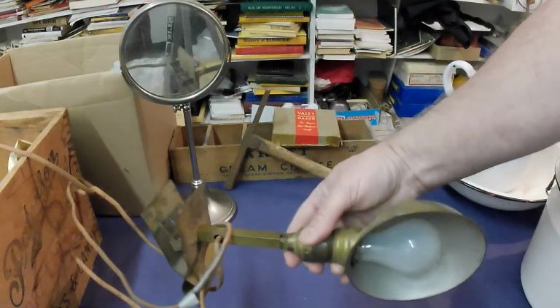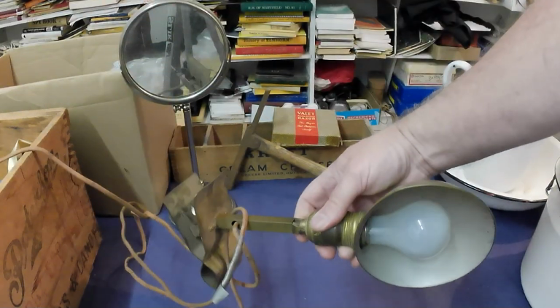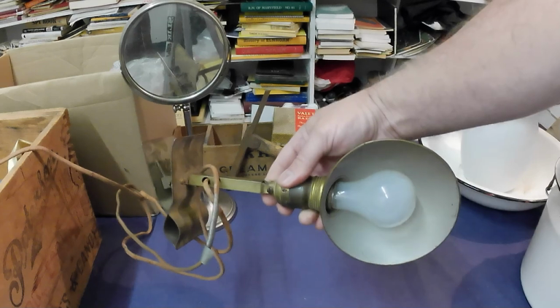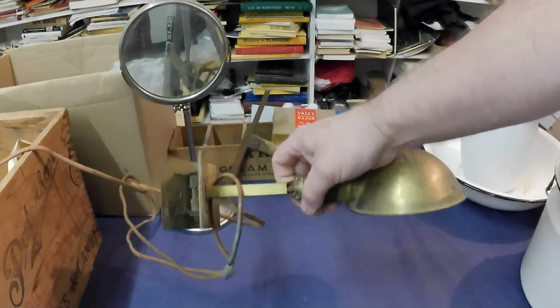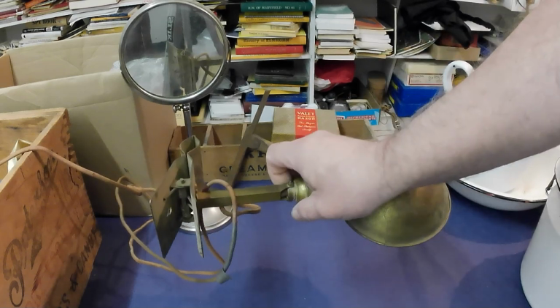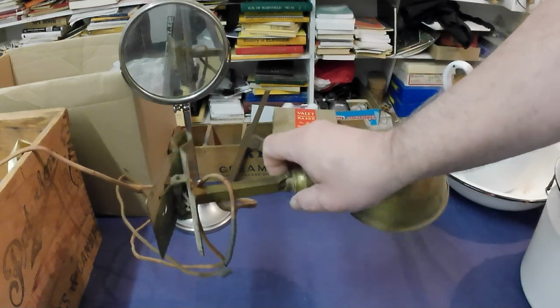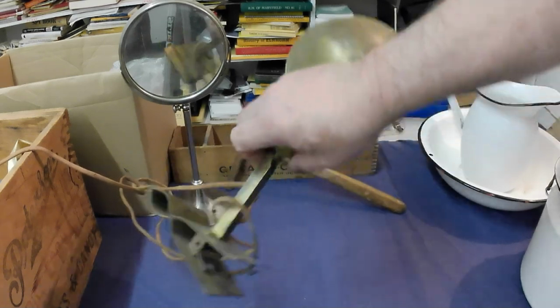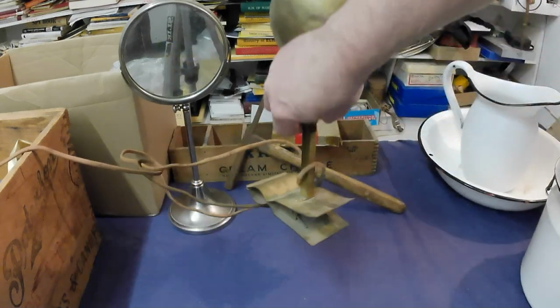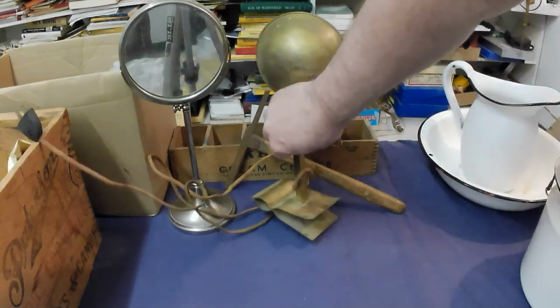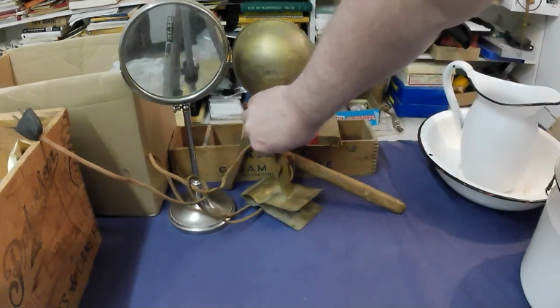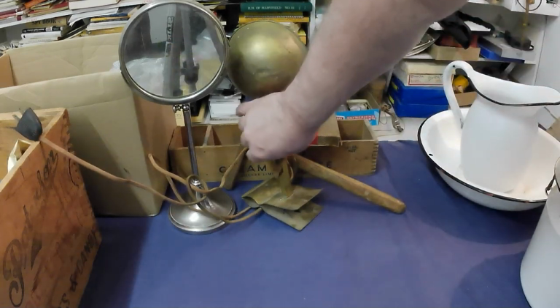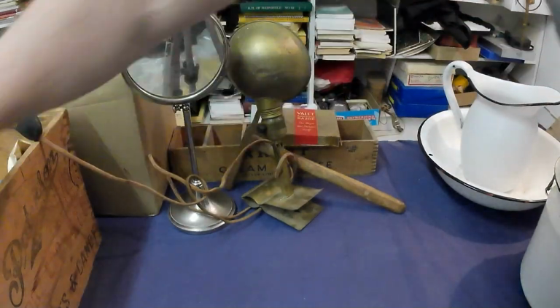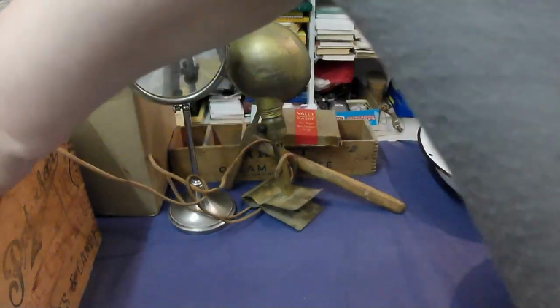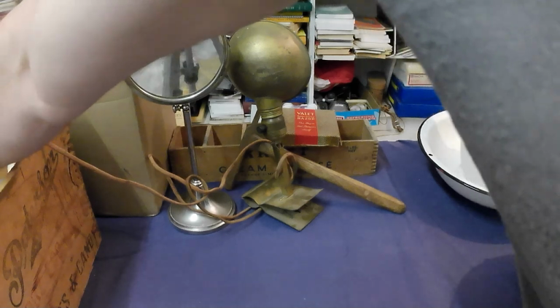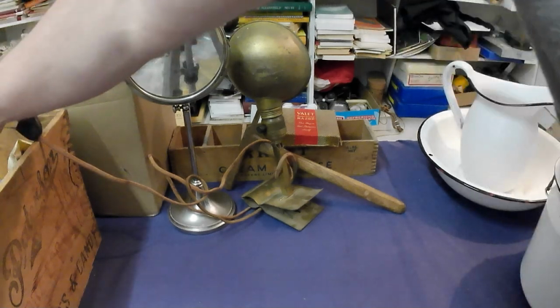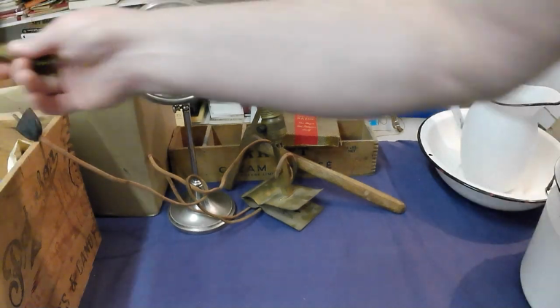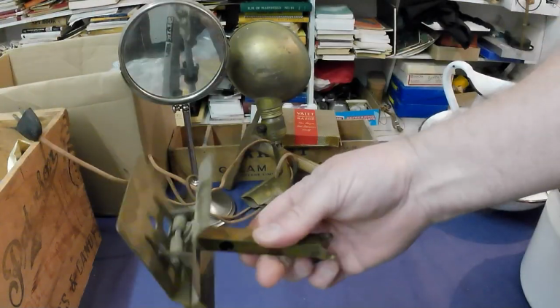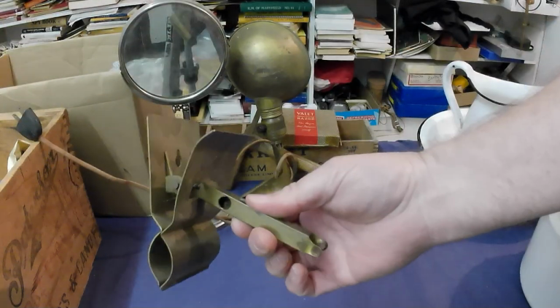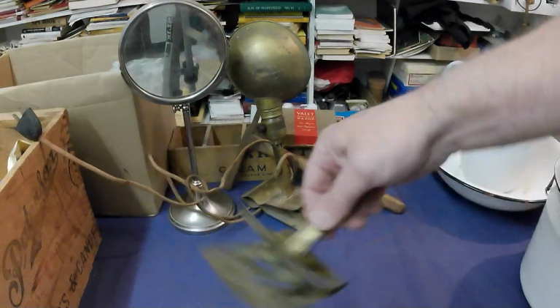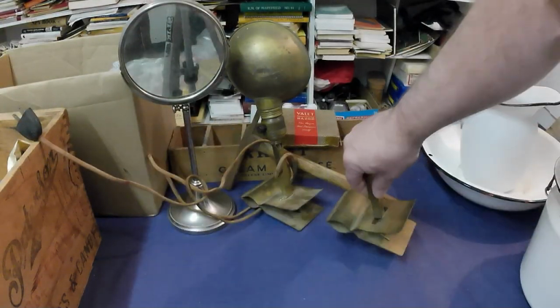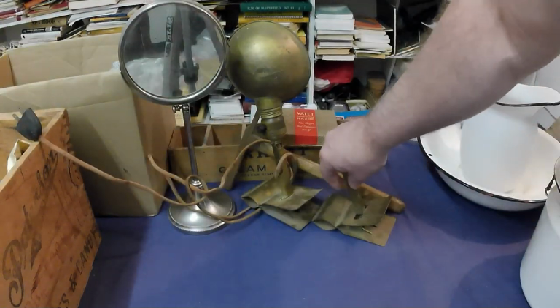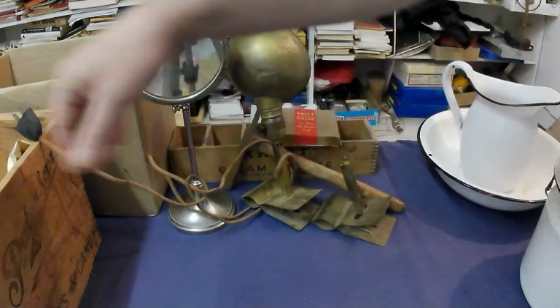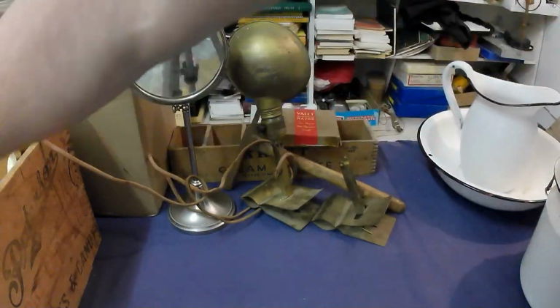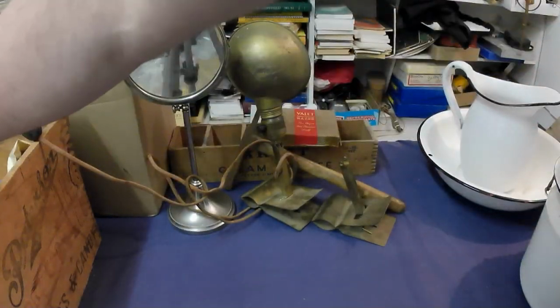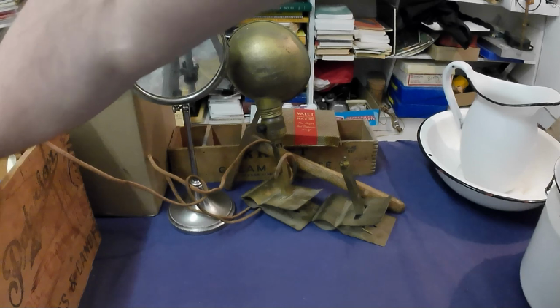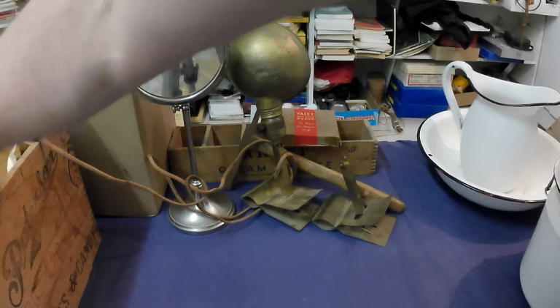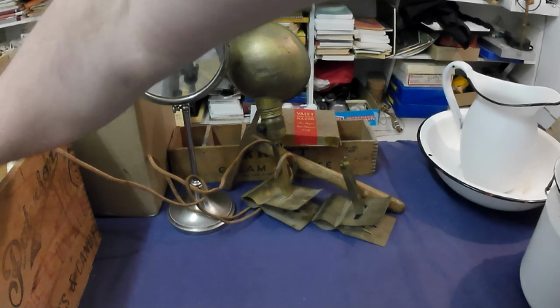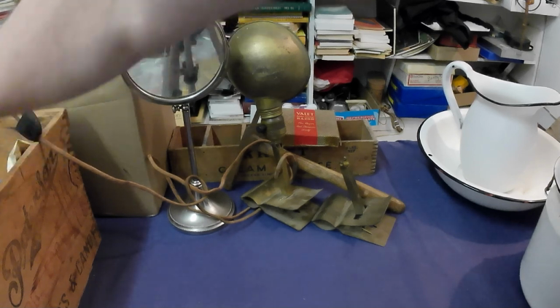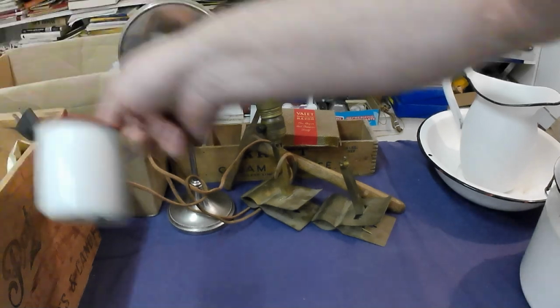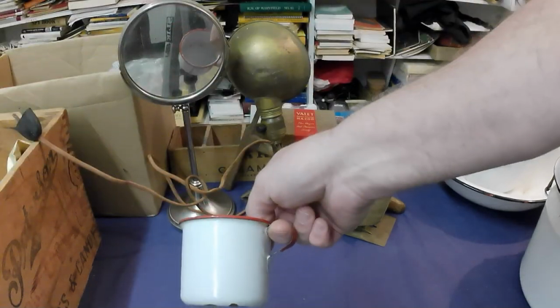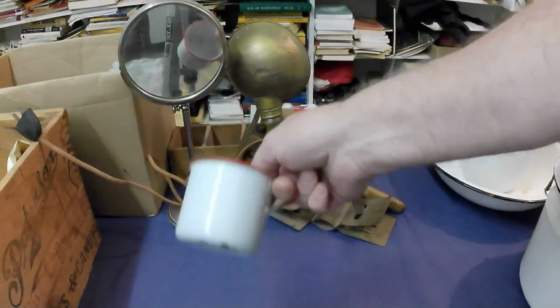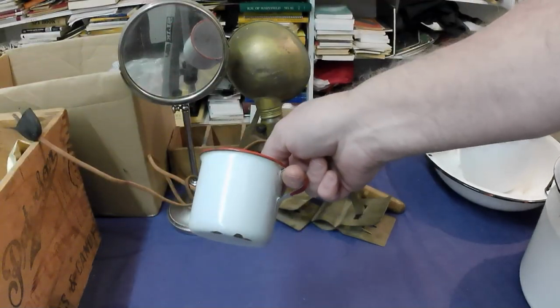We've got a clamp-on light — these brass clamp-on lights are getting kind of popular — and a part for another one as well. And there's an enameled coffee cup.